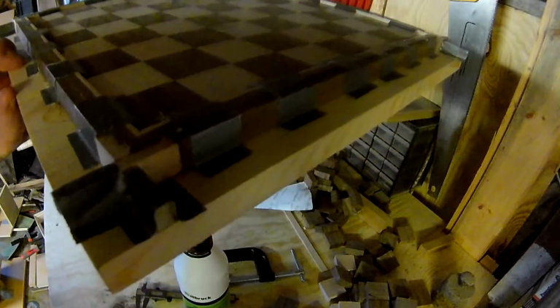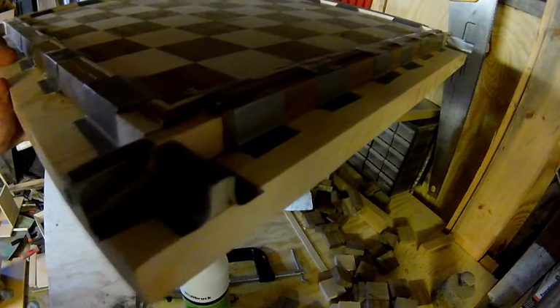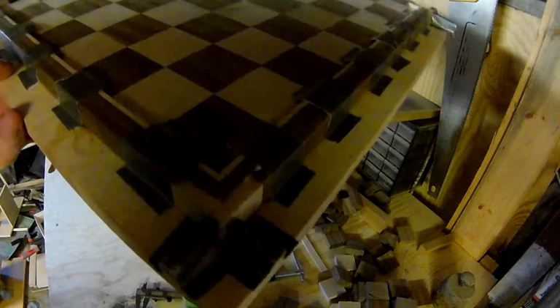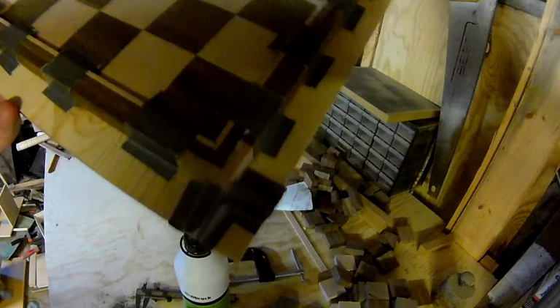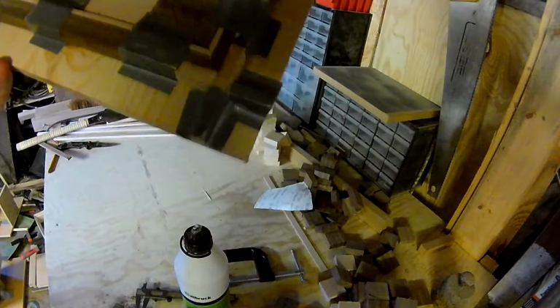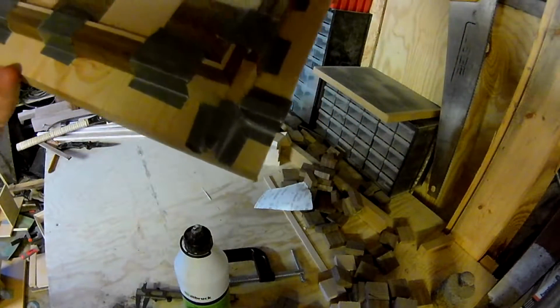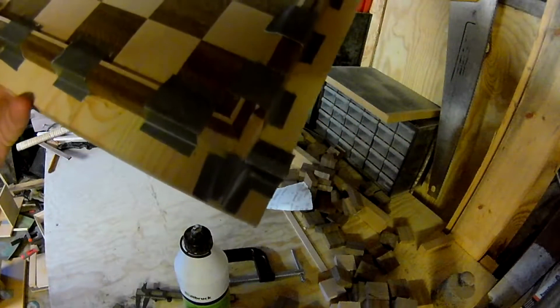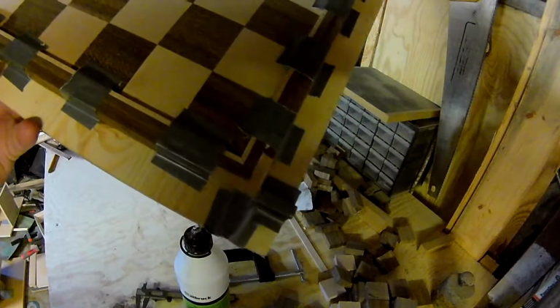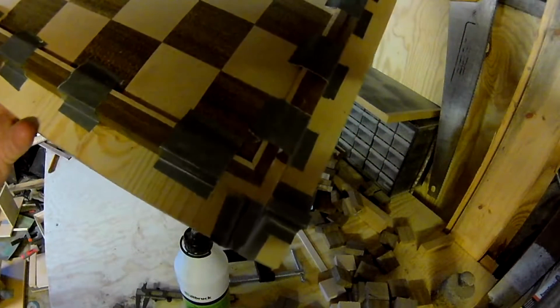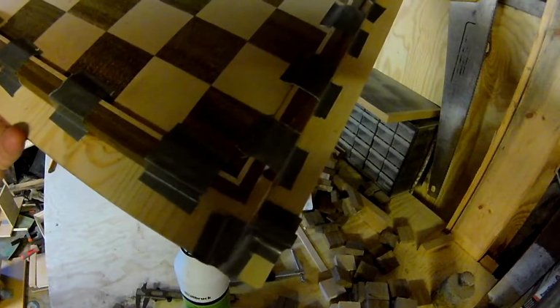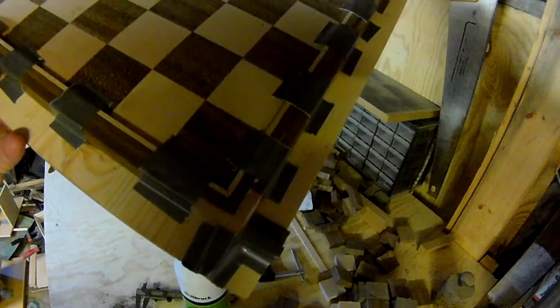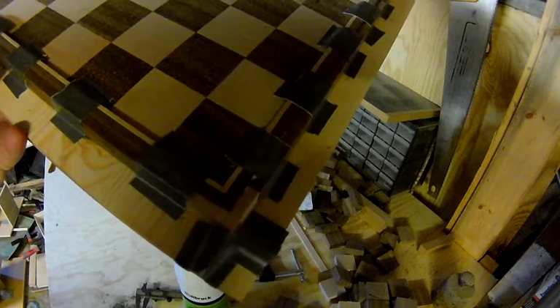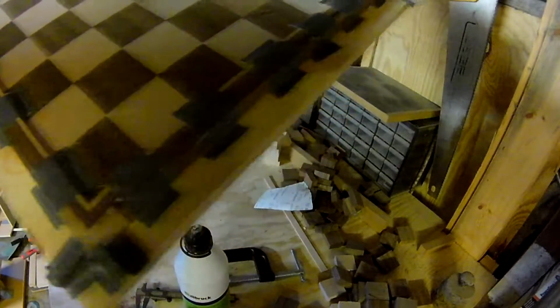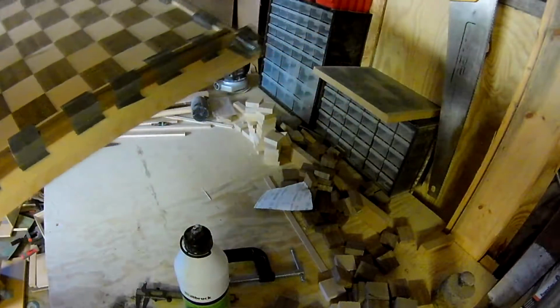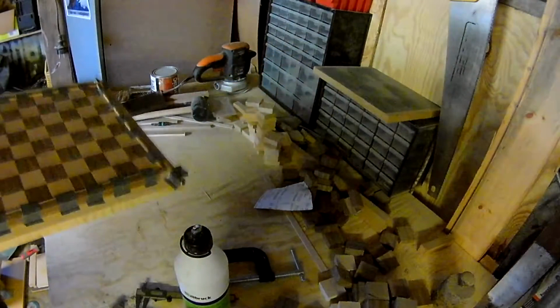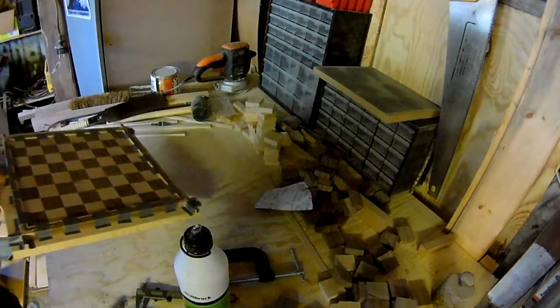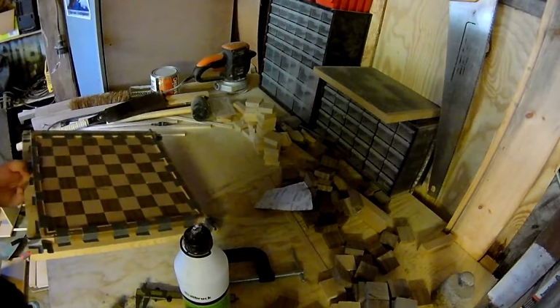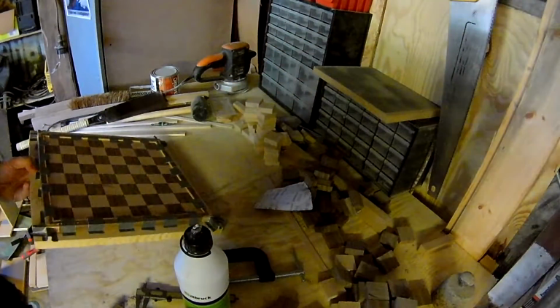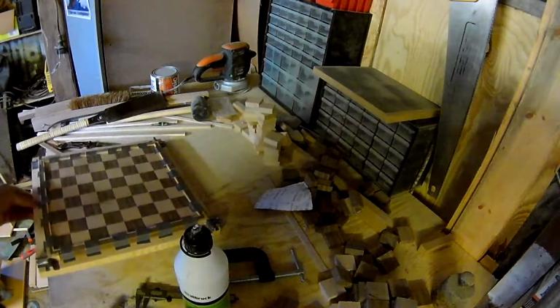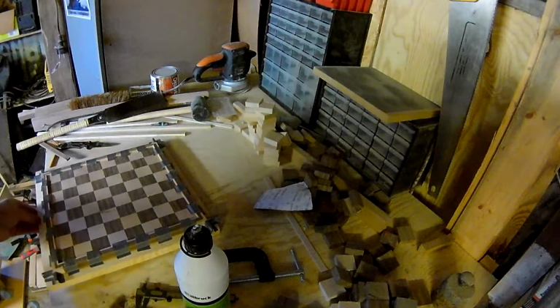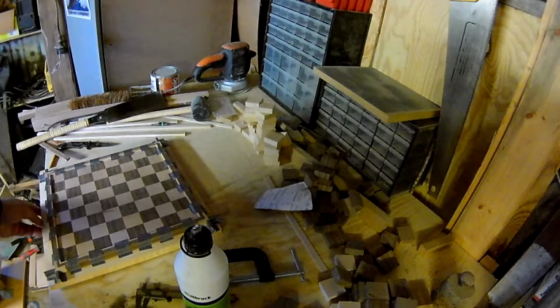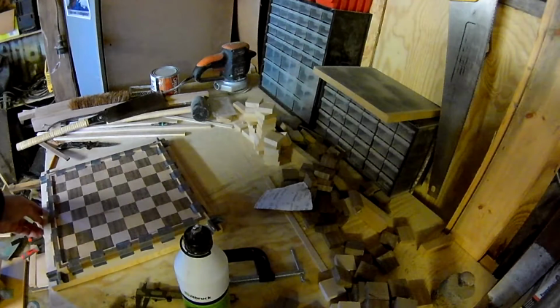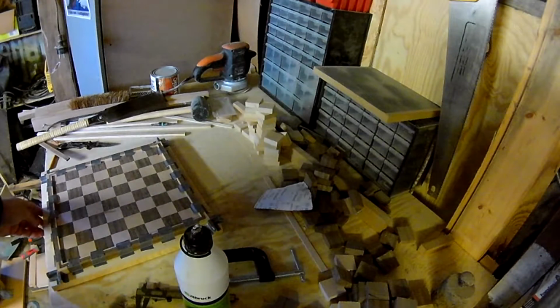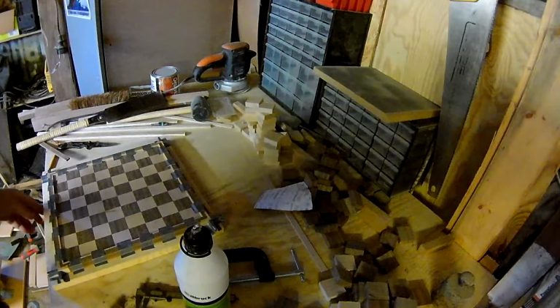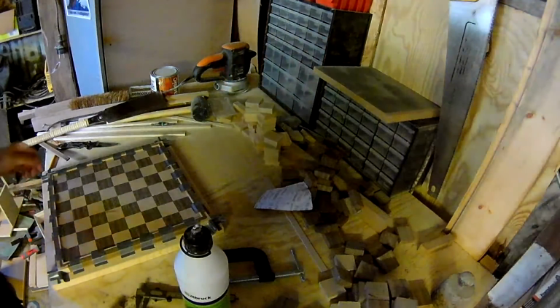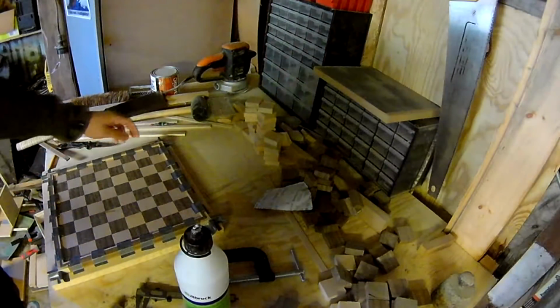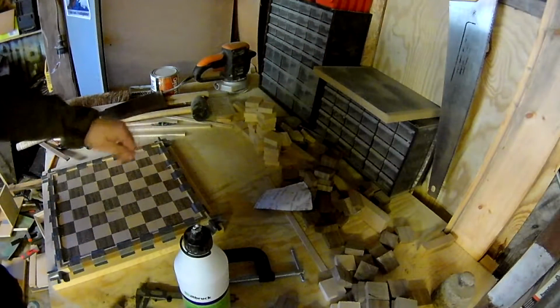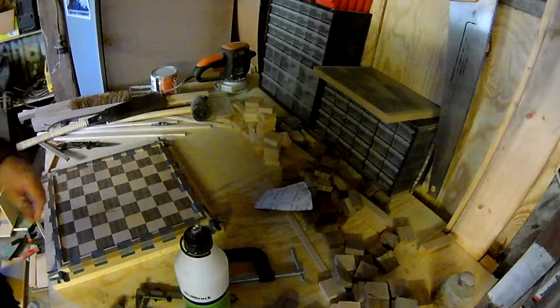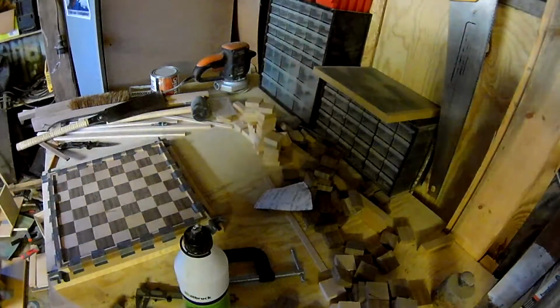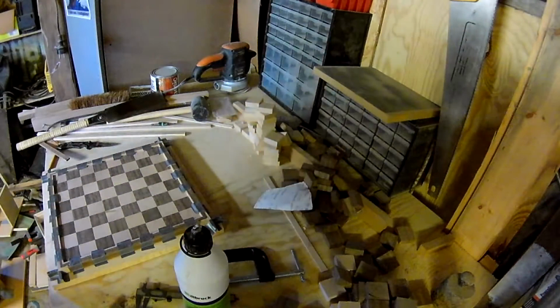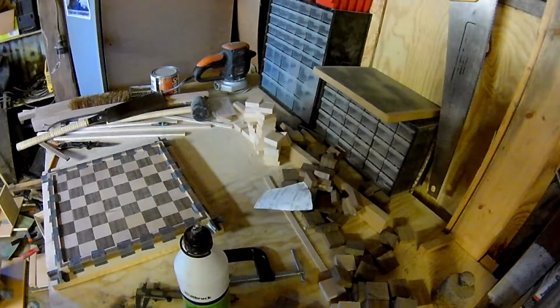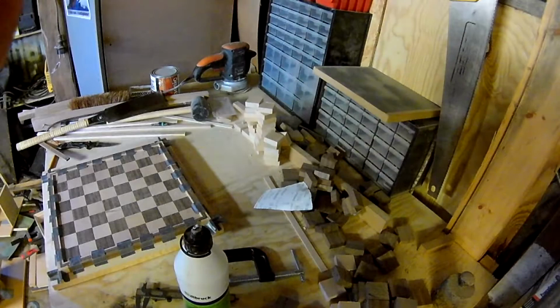I glued pieces here — it's not easy to see when the tape is on, but the decoration is moving on pretty well here. I'll be back.